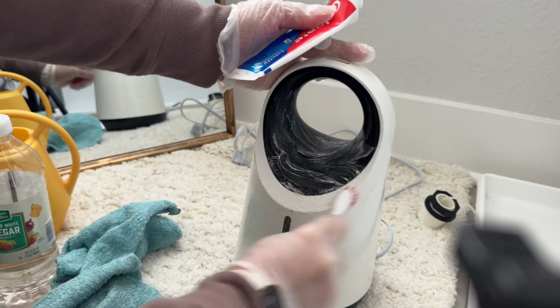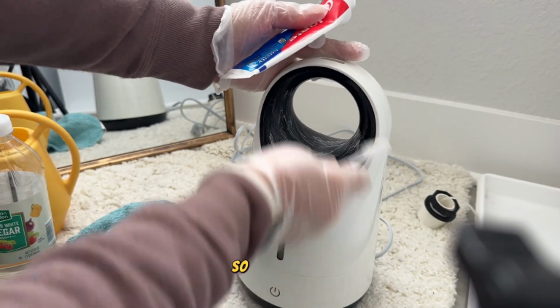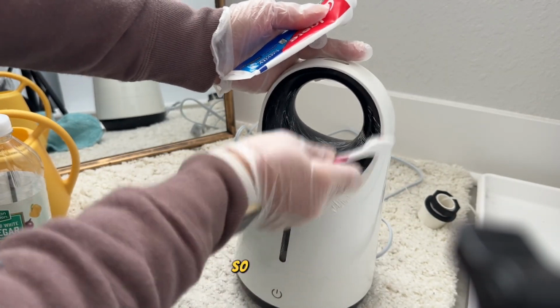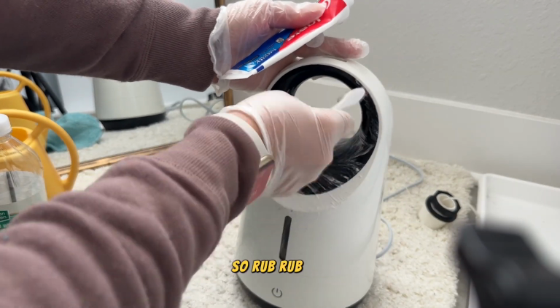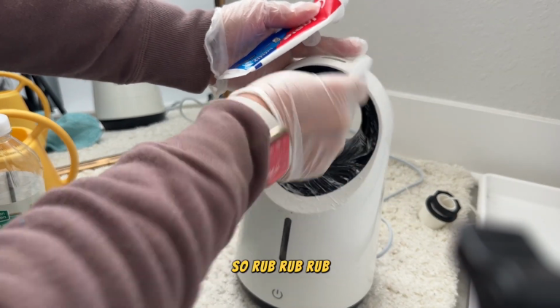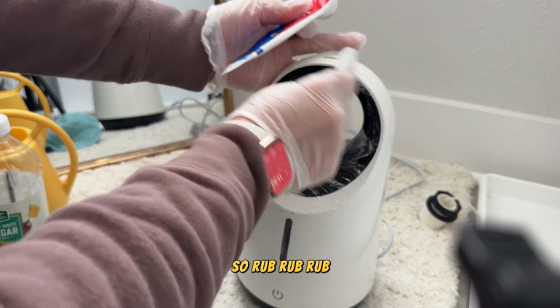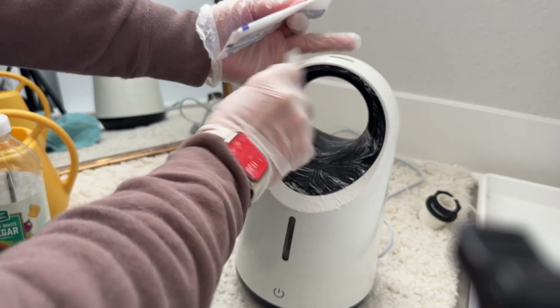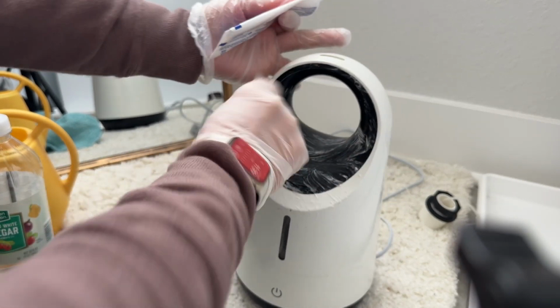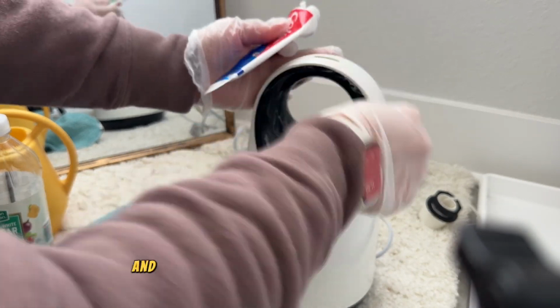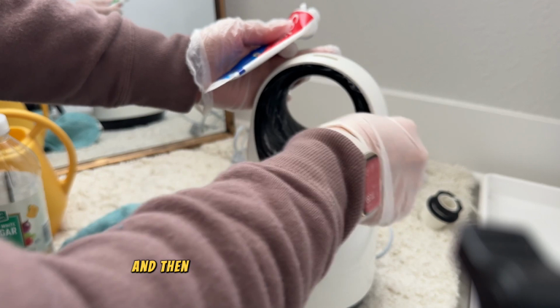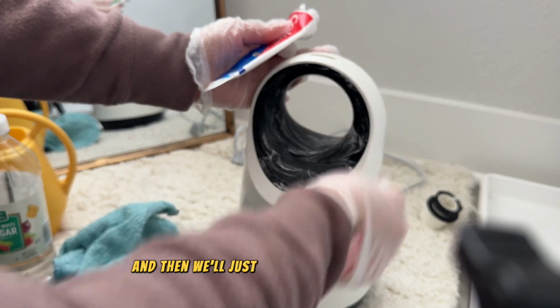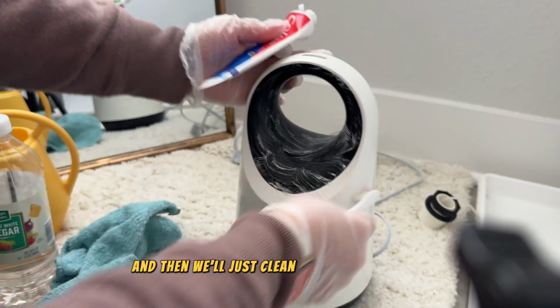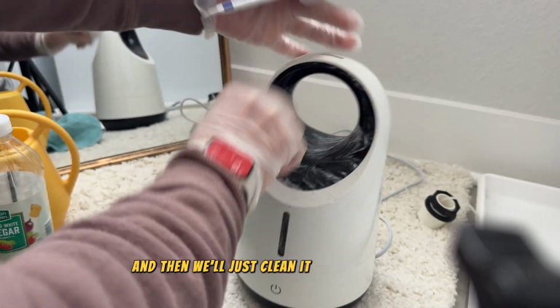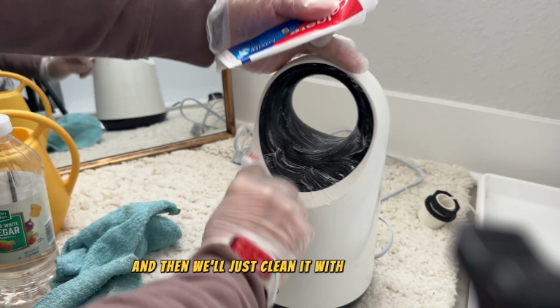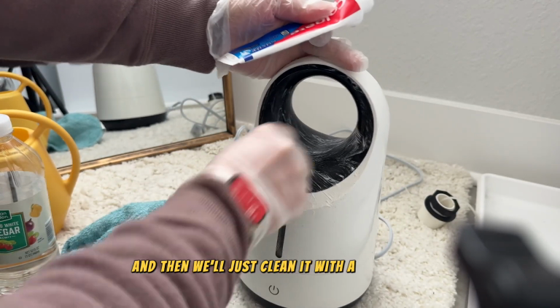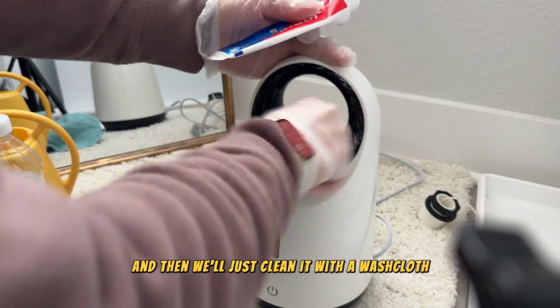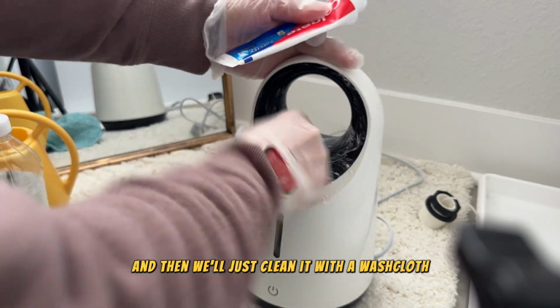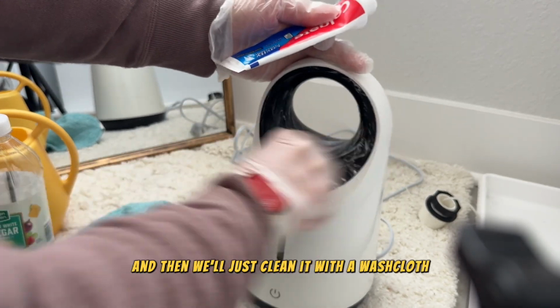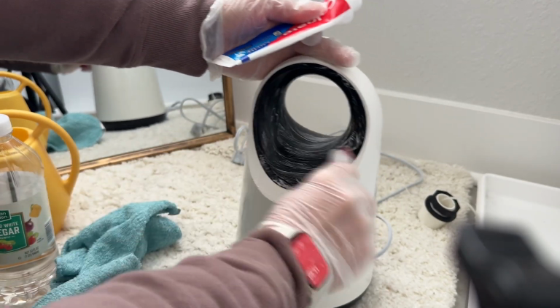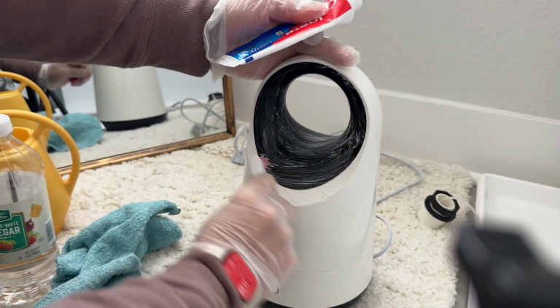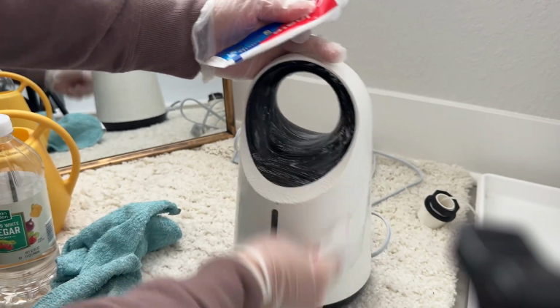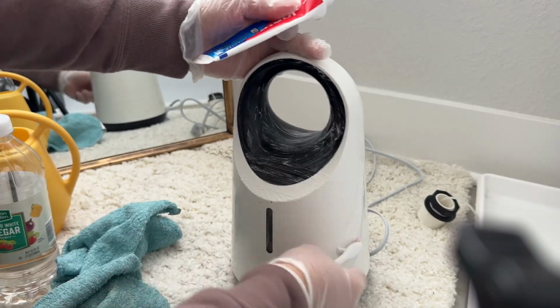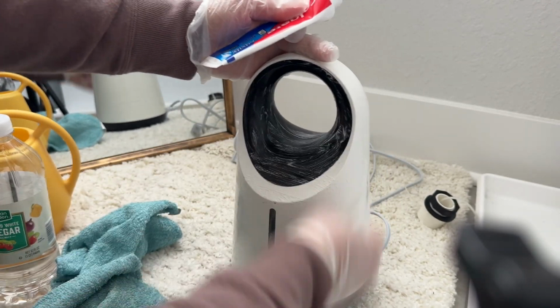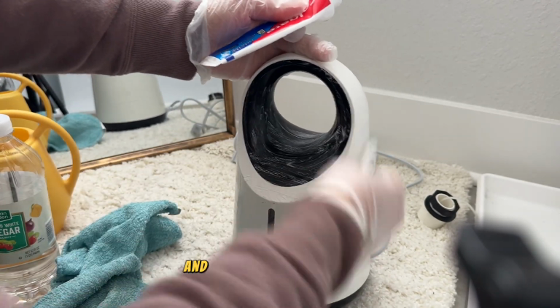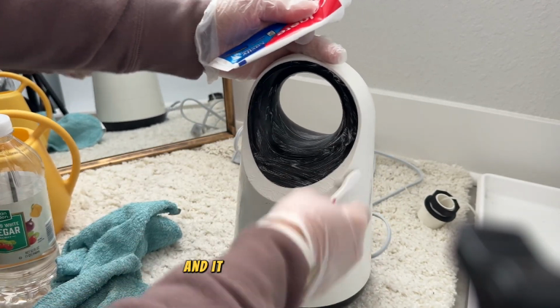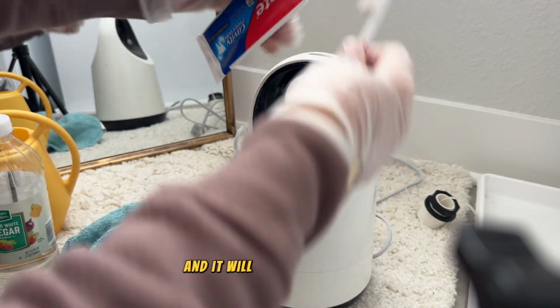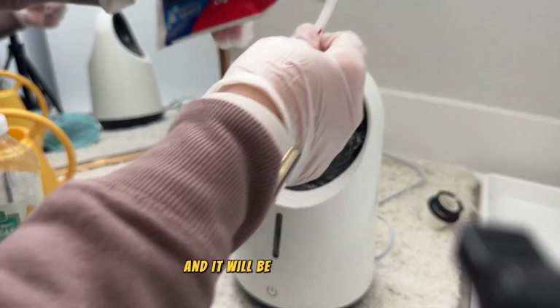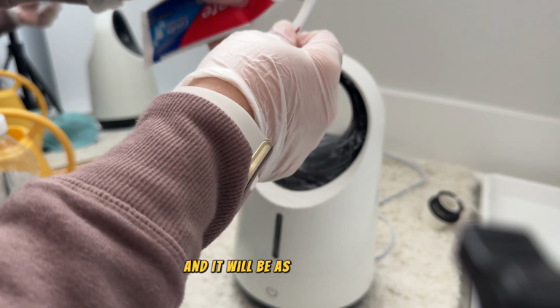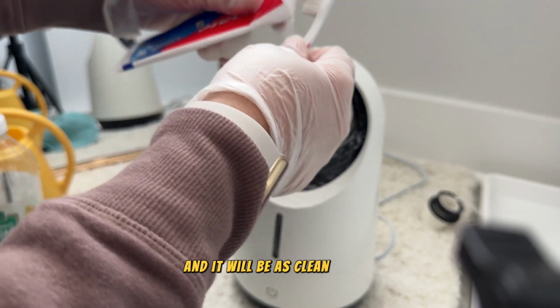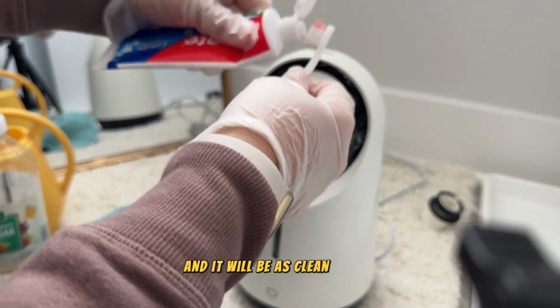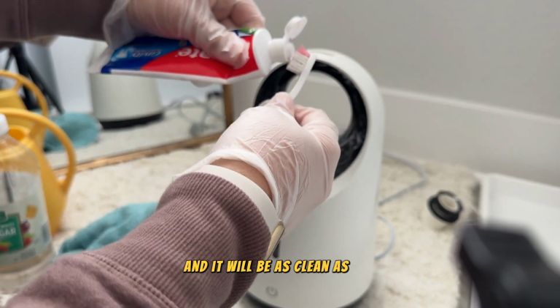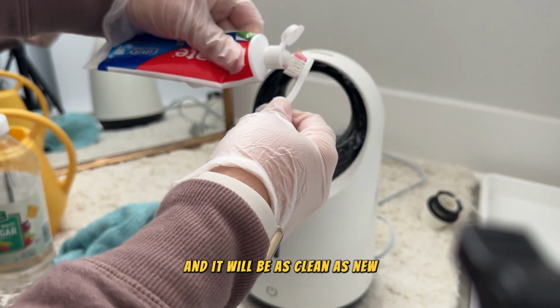Rub, rub, rub, and then clean it with a washcloth and it will be as clean as new.